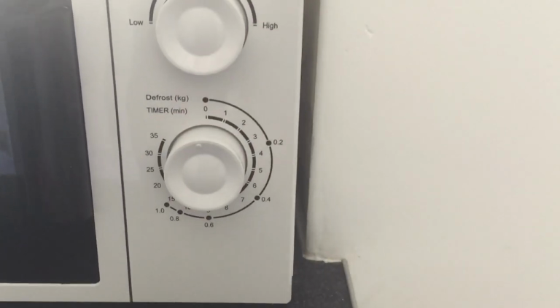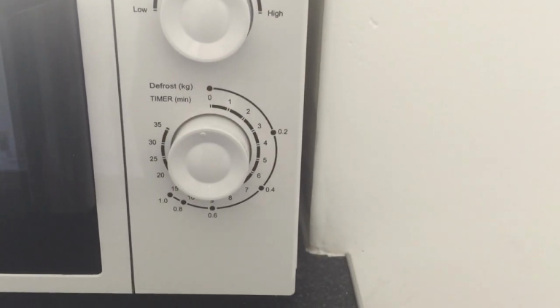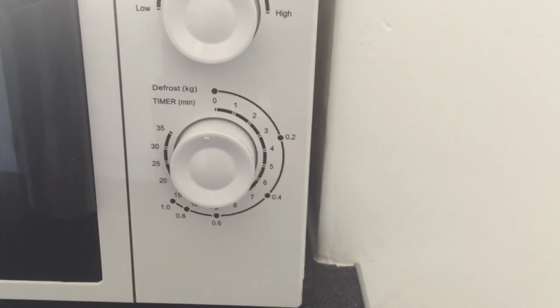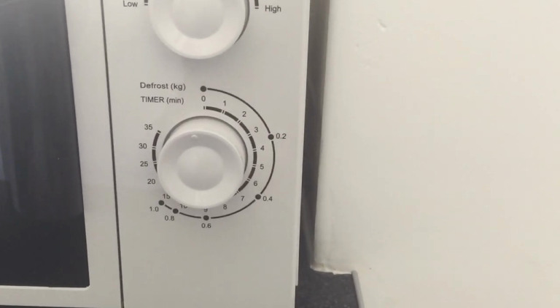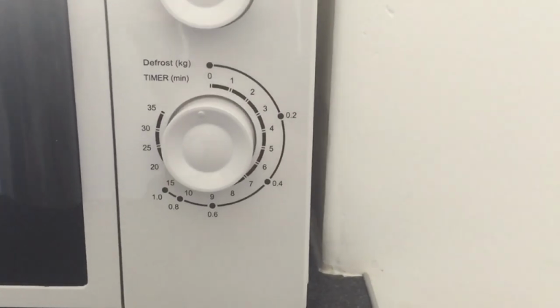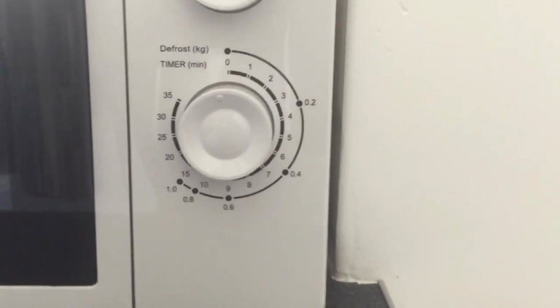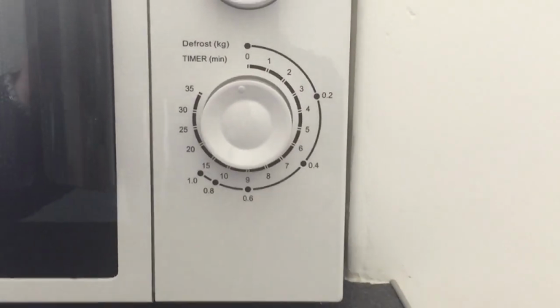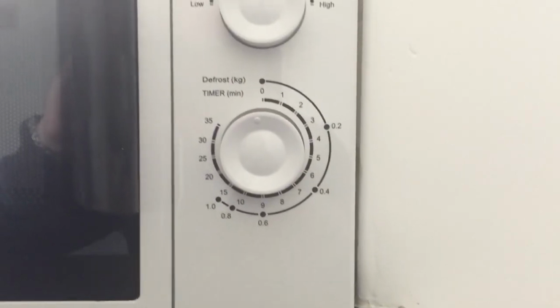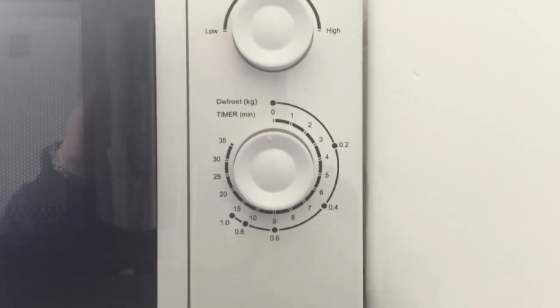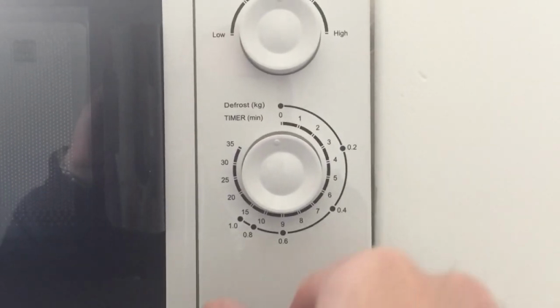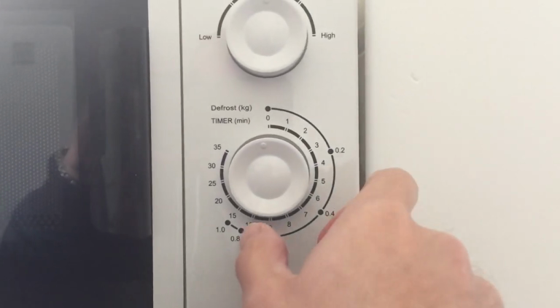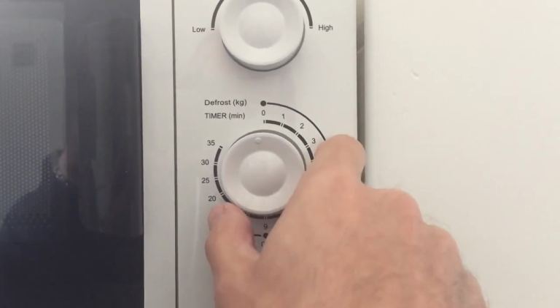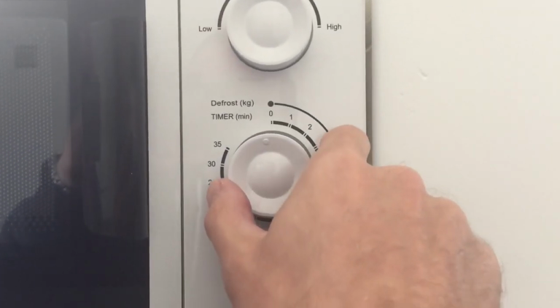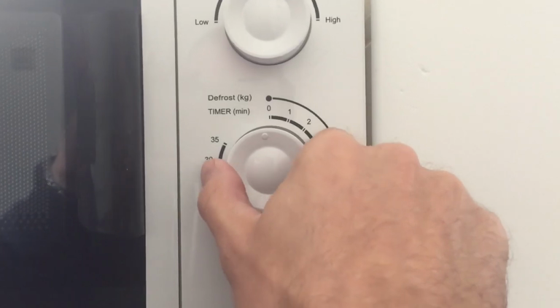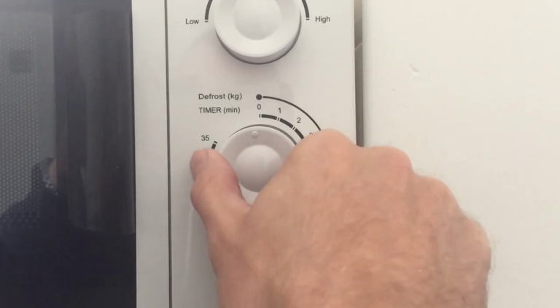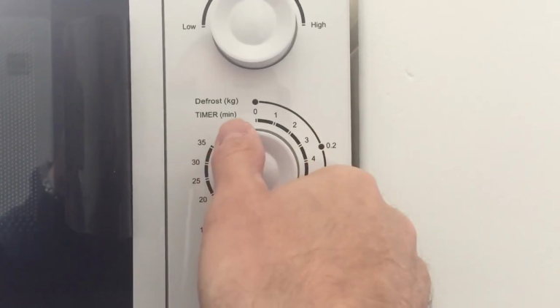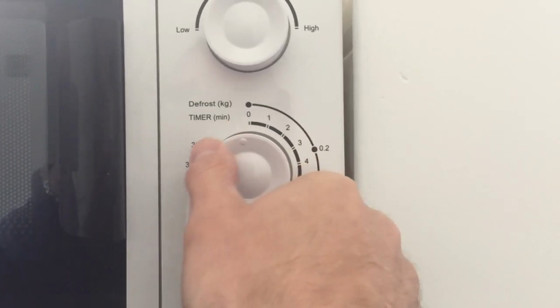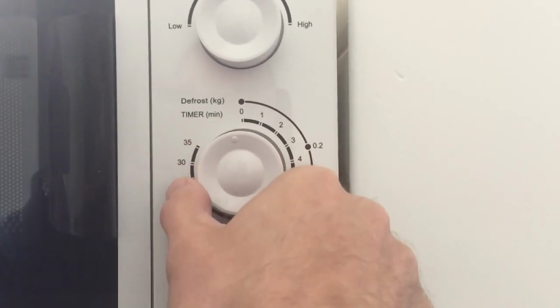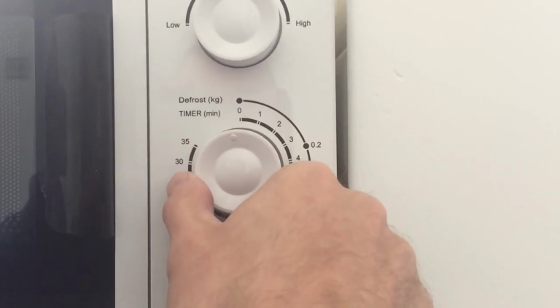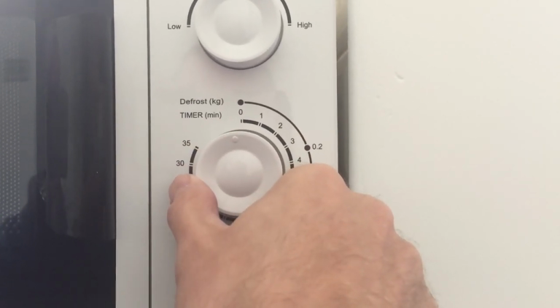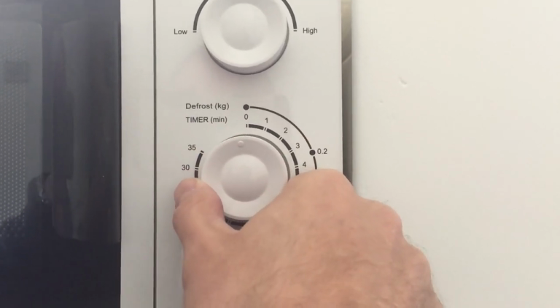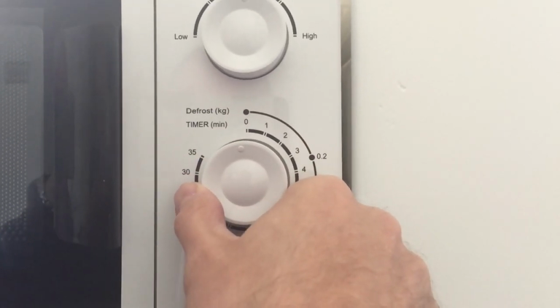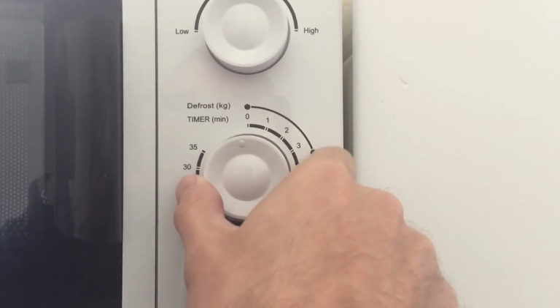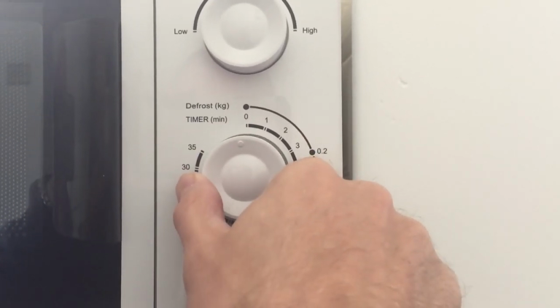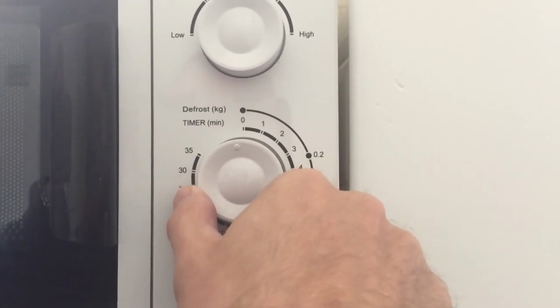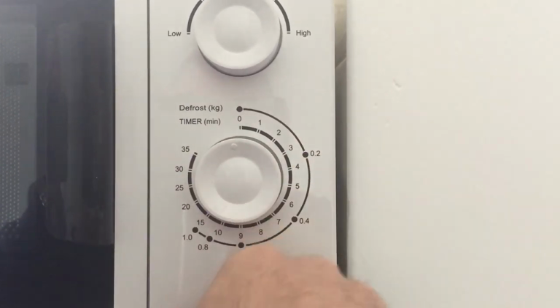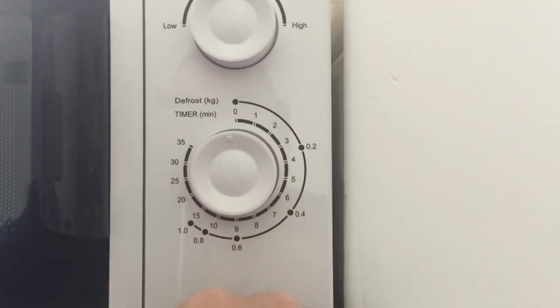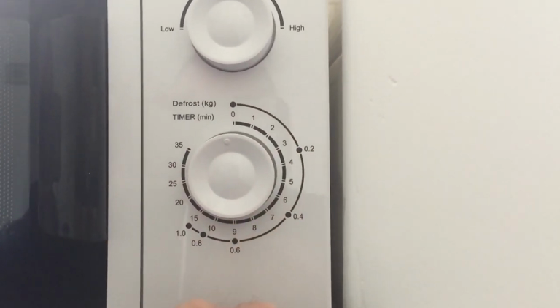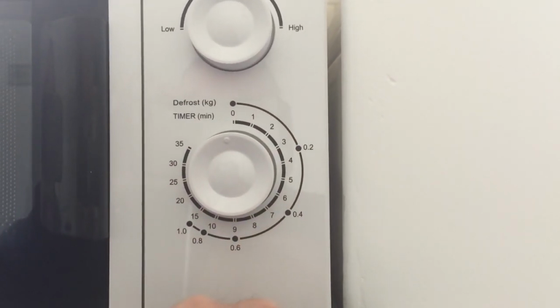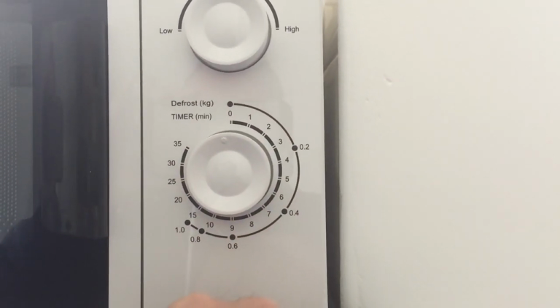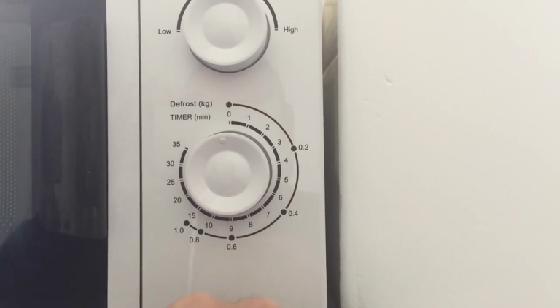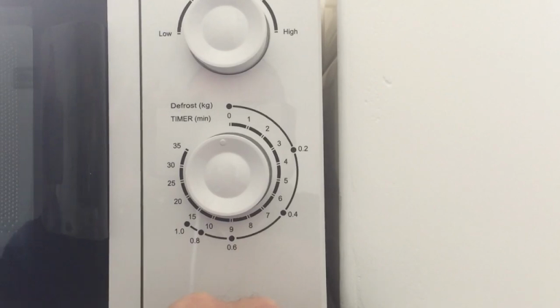Below here you have the timer and it's just a simple turn — you turn this clockwise and then it will start the timer off.